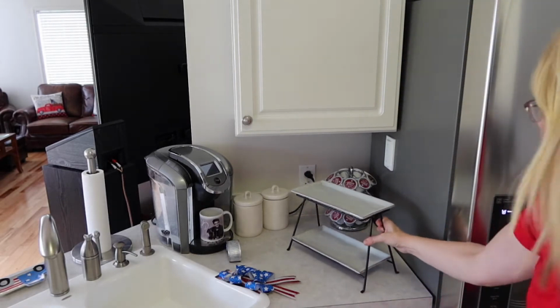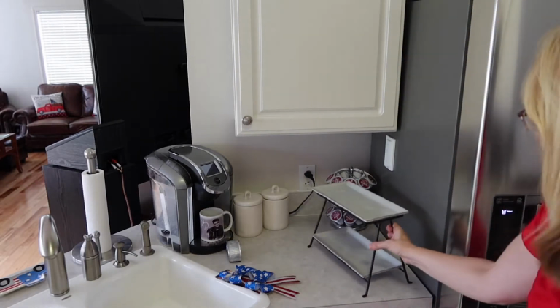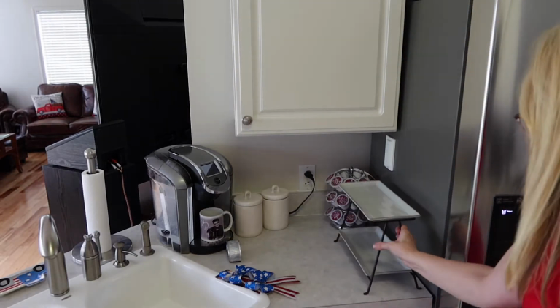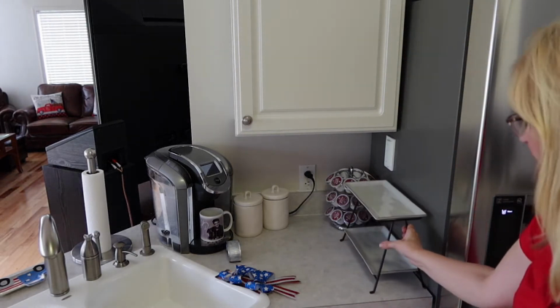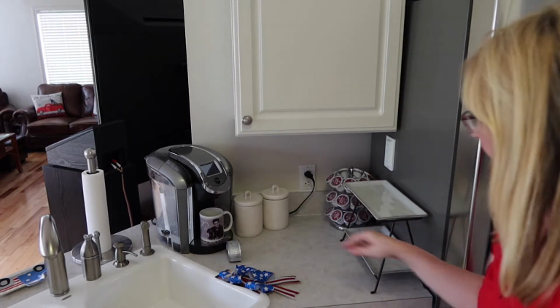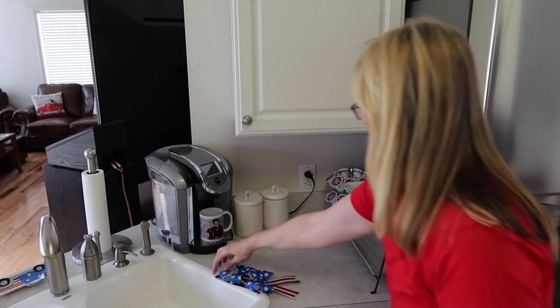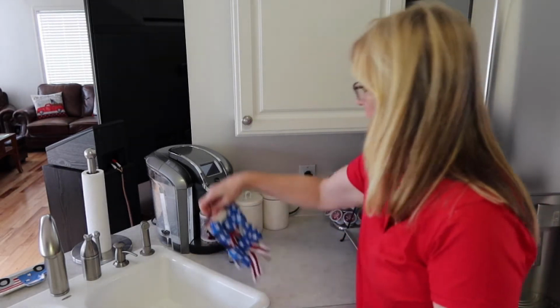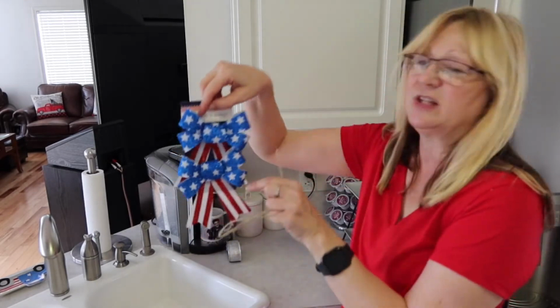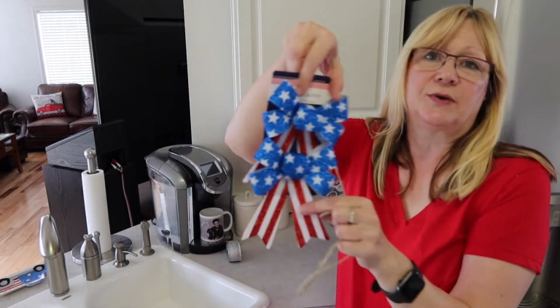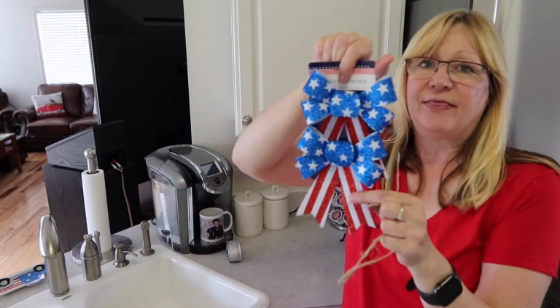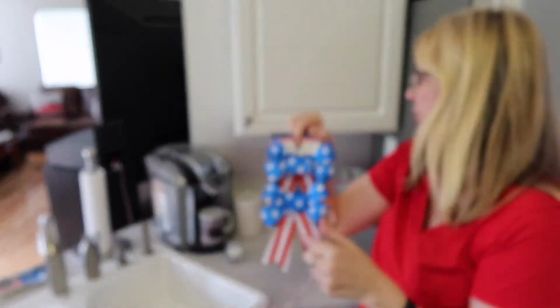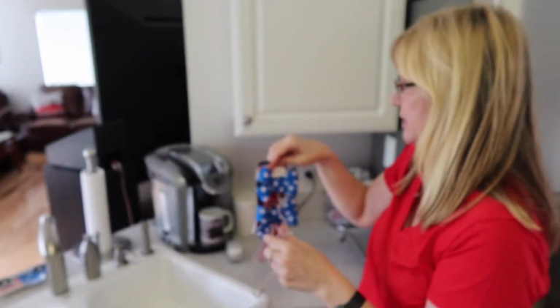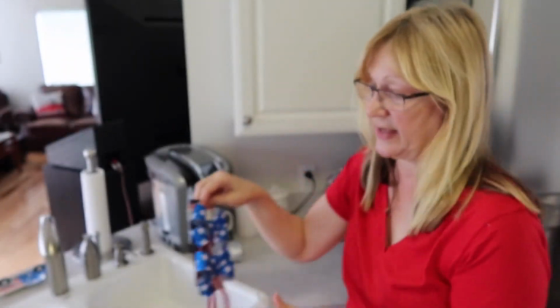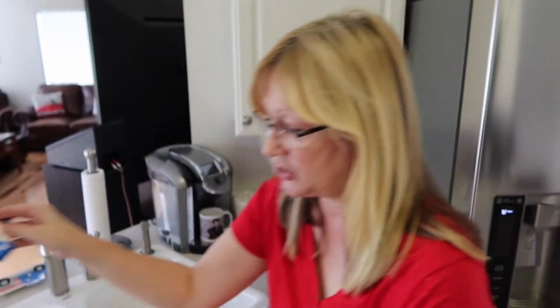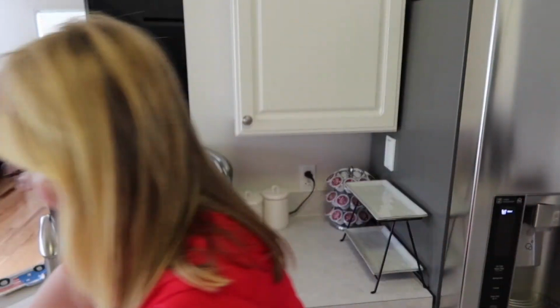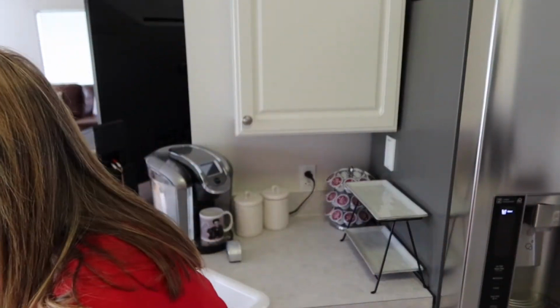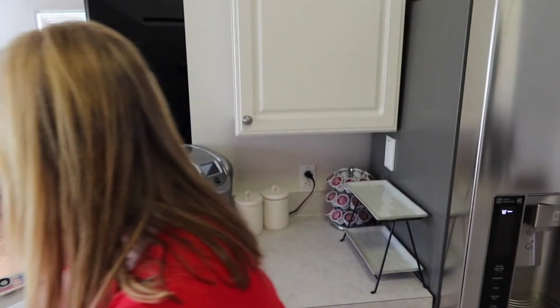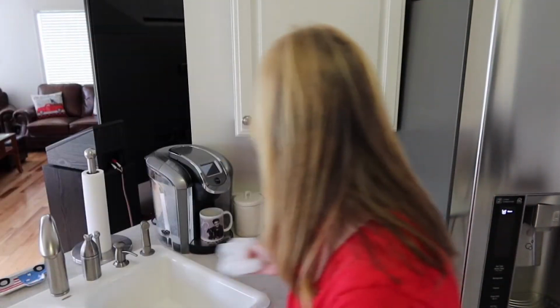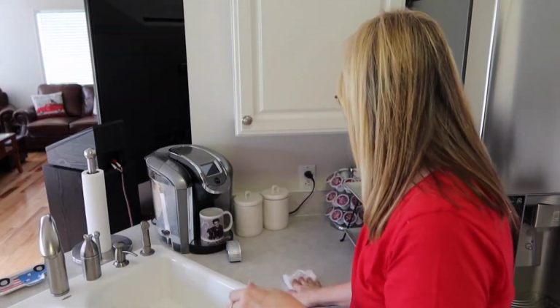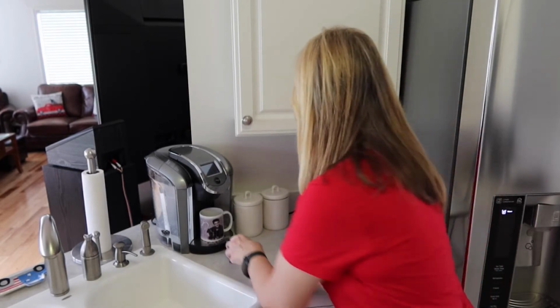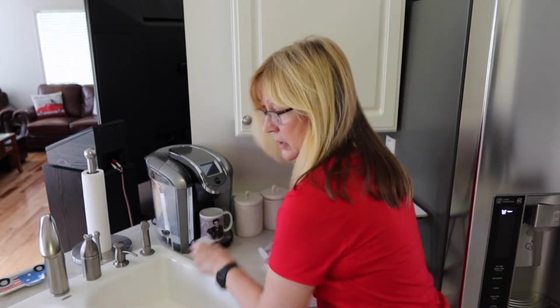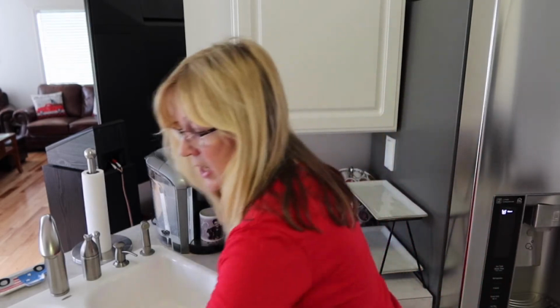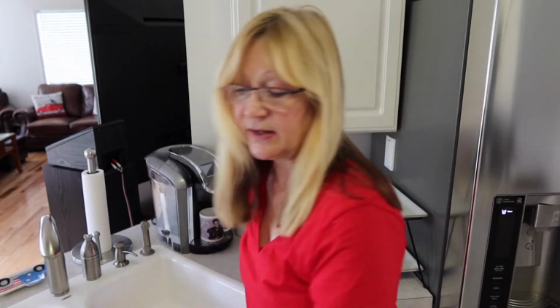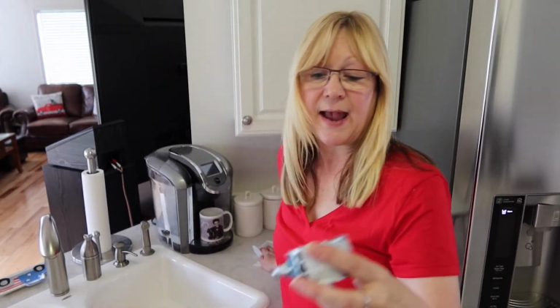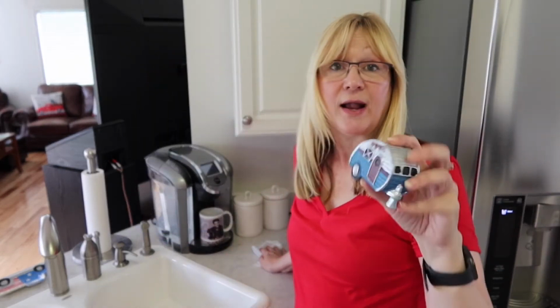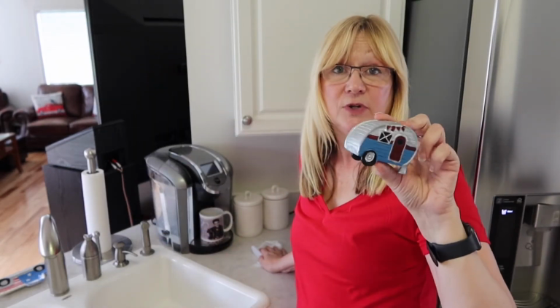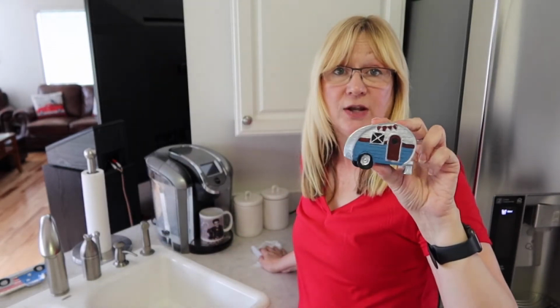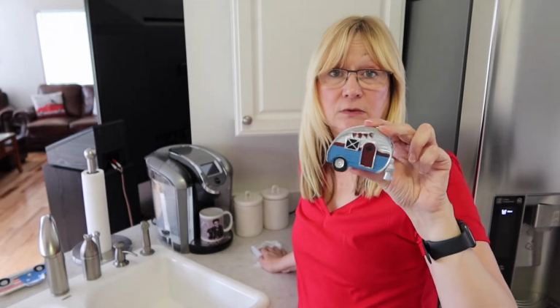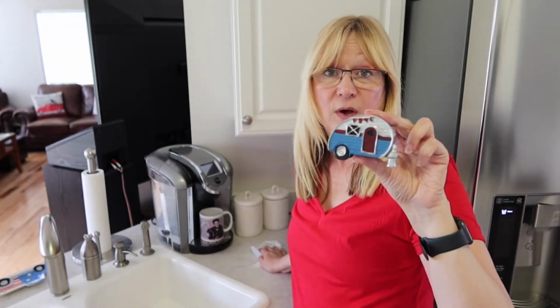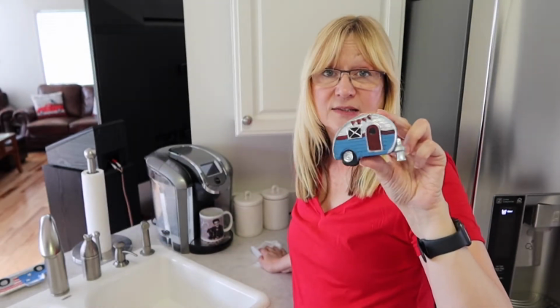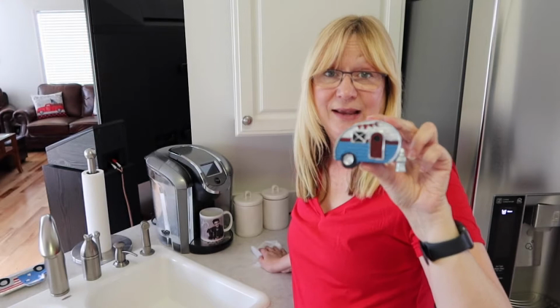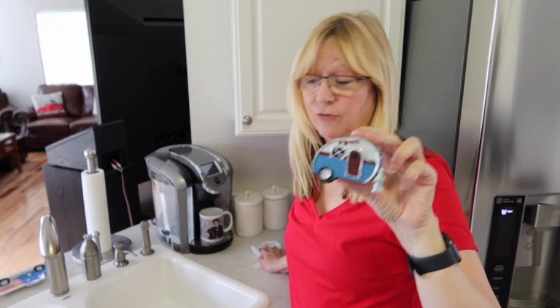I'm just going to clean this up. I have these bows — I think what we're going to do is put these on the canisters. This little camper I got from Dollar General, we'll add this if we have room.